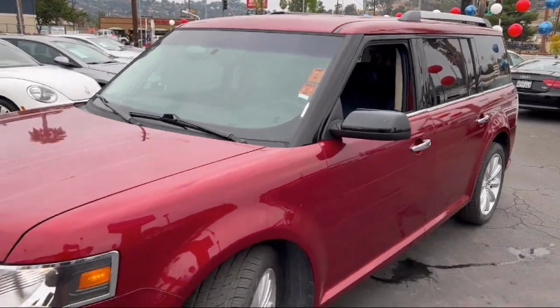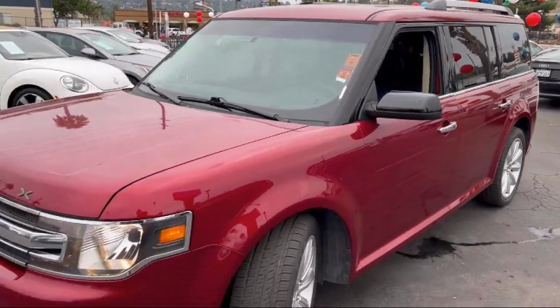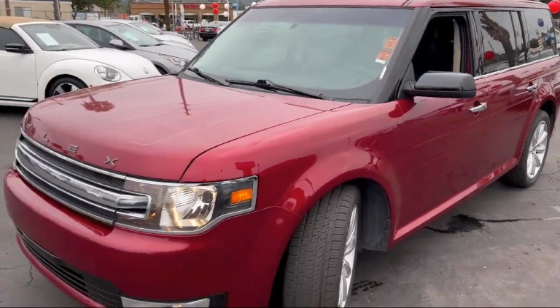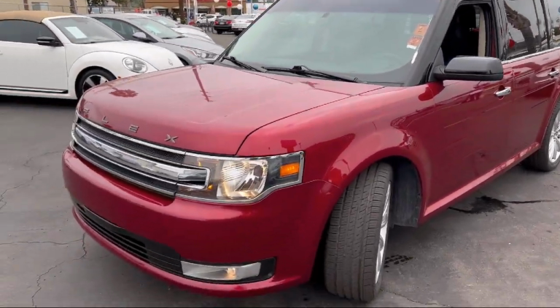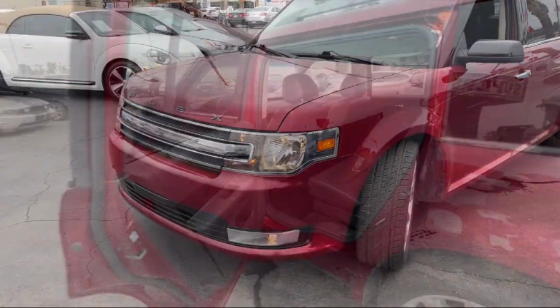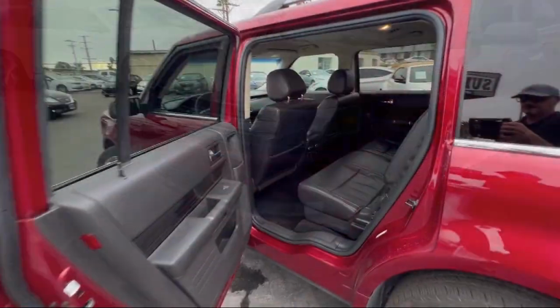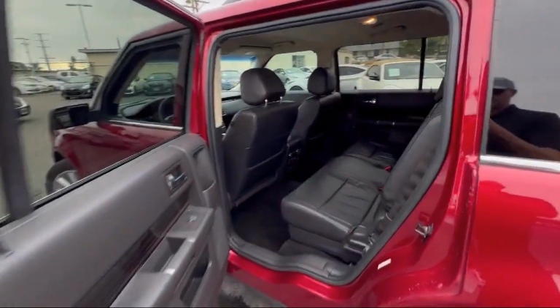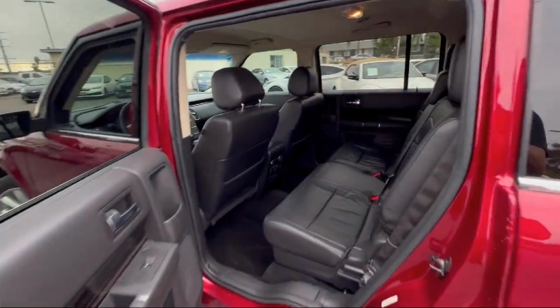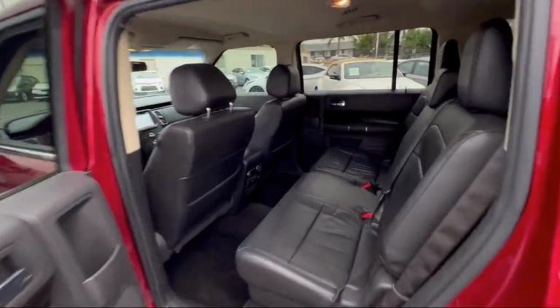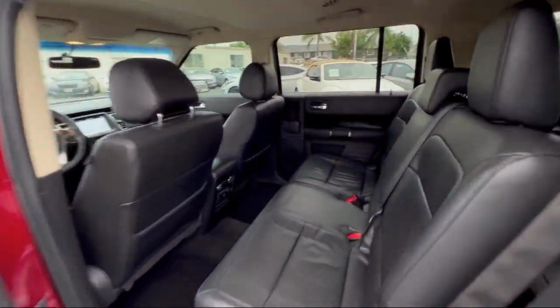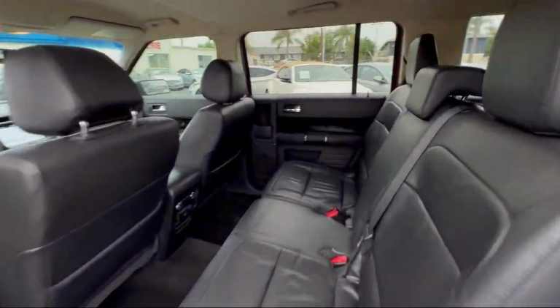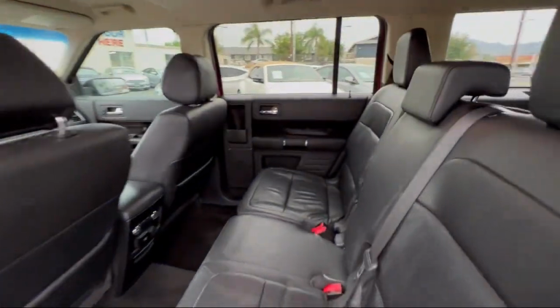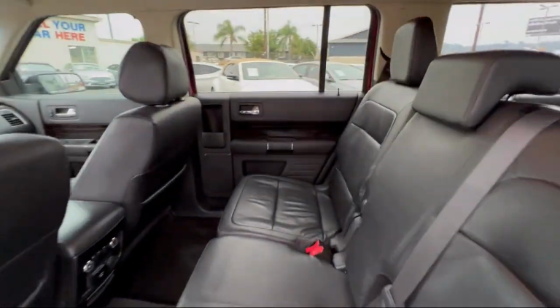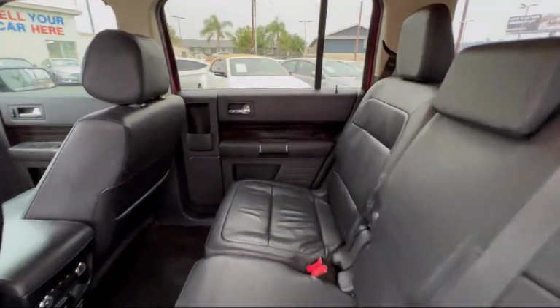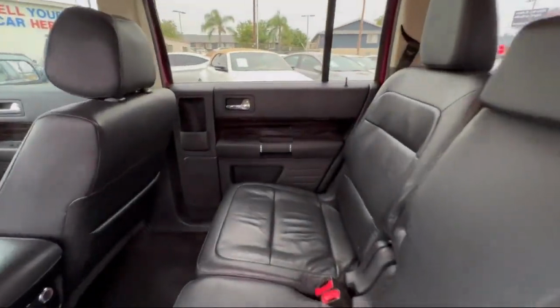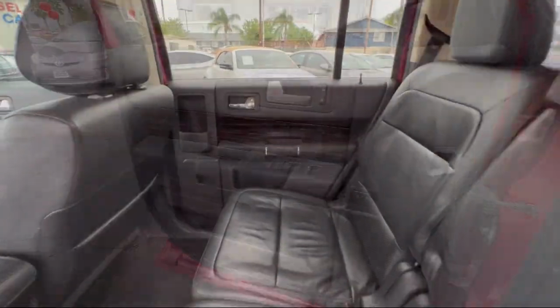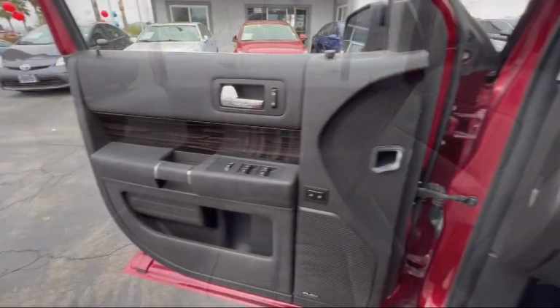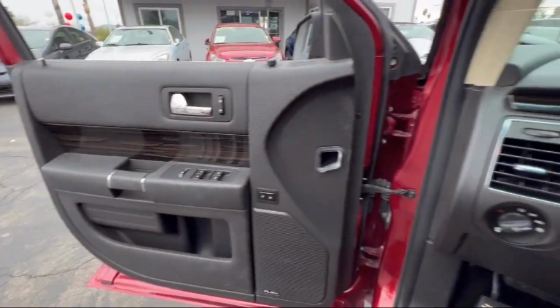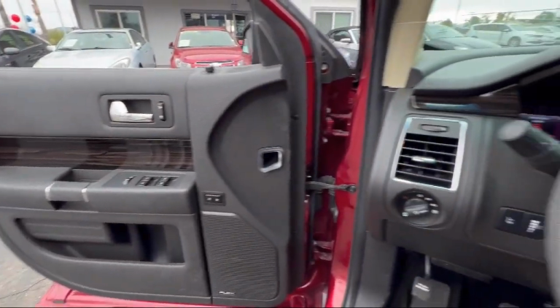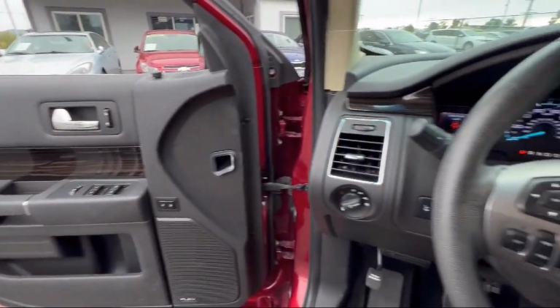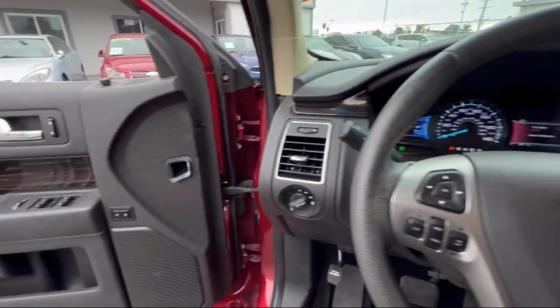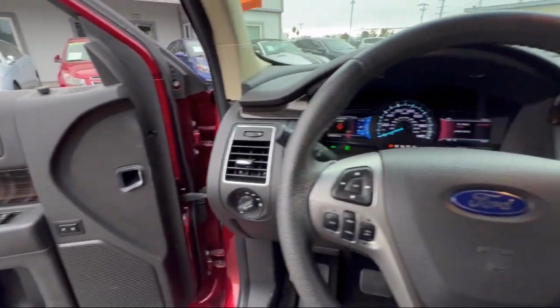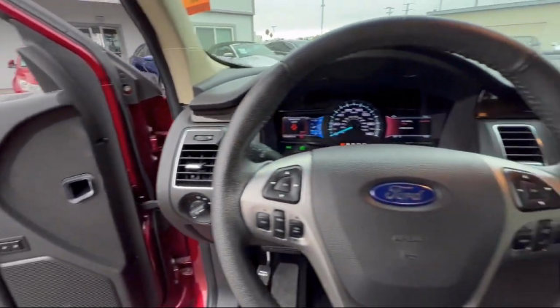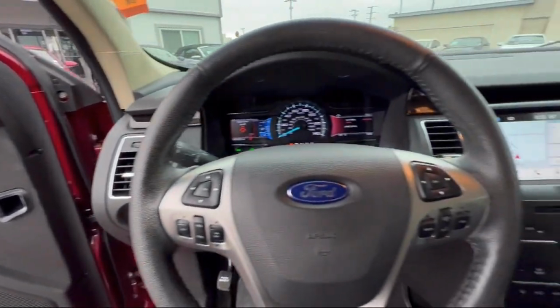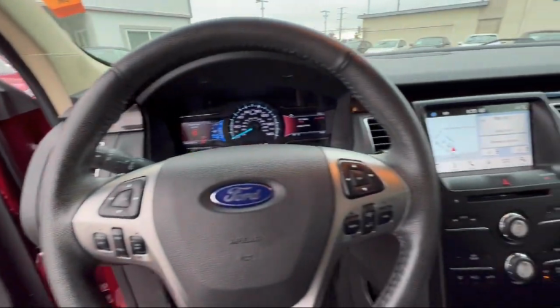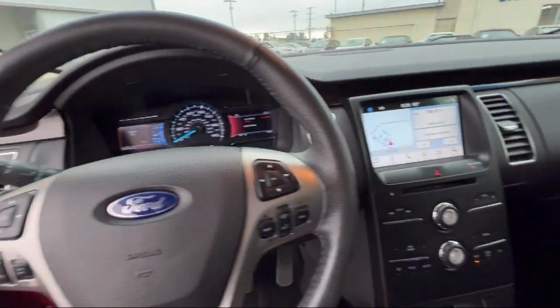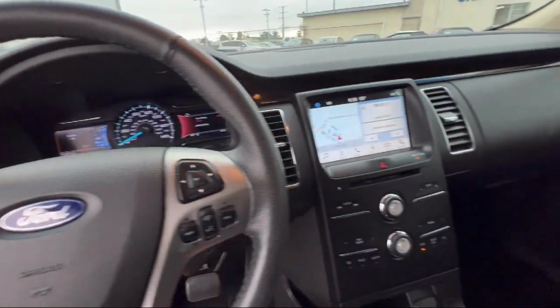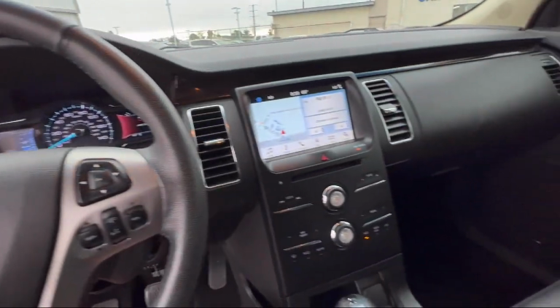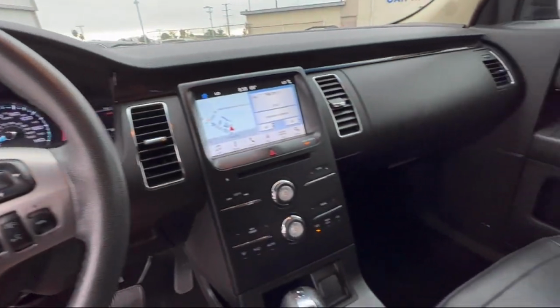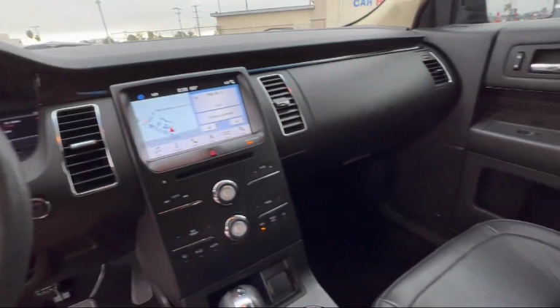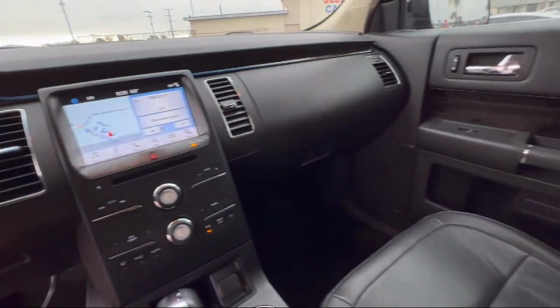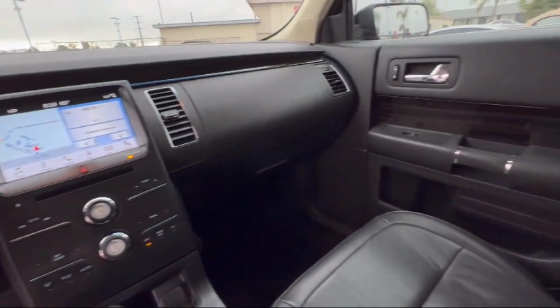It also features Heated Front Bucket Seats, Sirius XM Satellite Radio, Keyless Entry, Air Conditioning, and has less than 70,000 miles on the odometer.